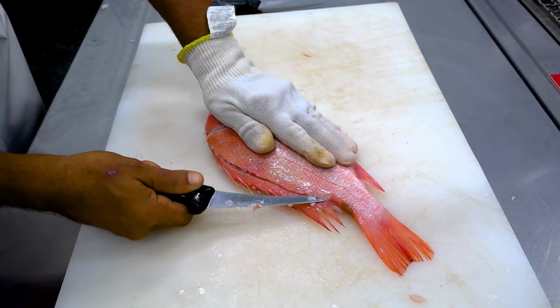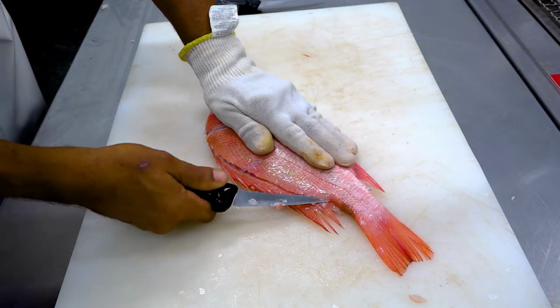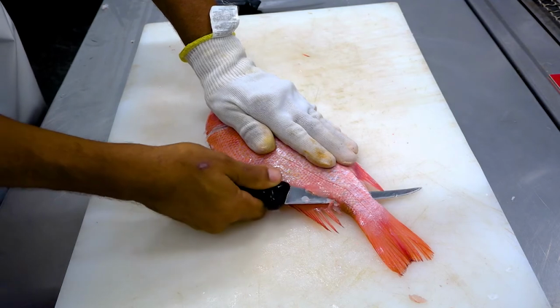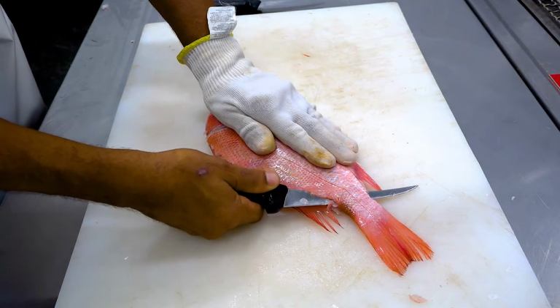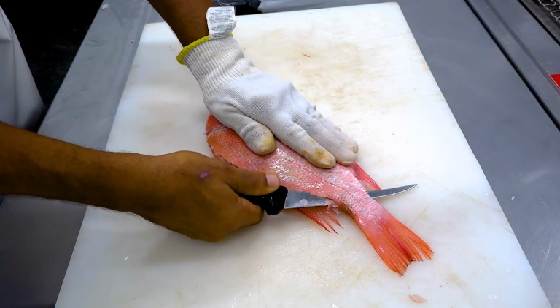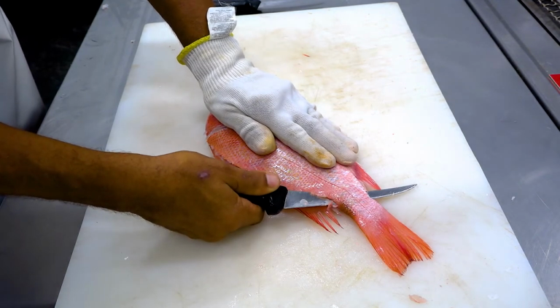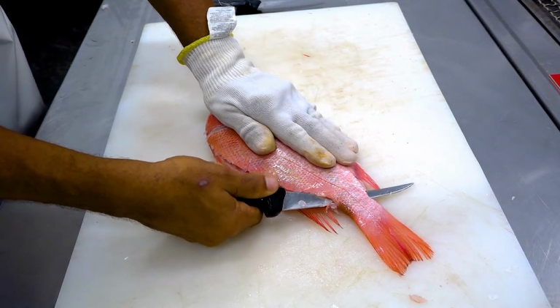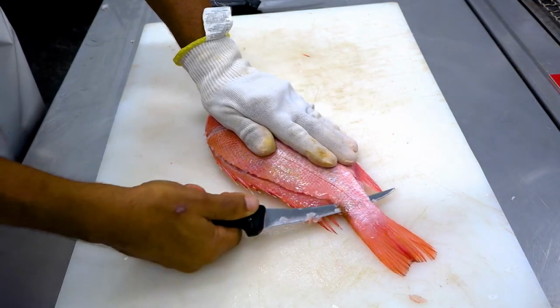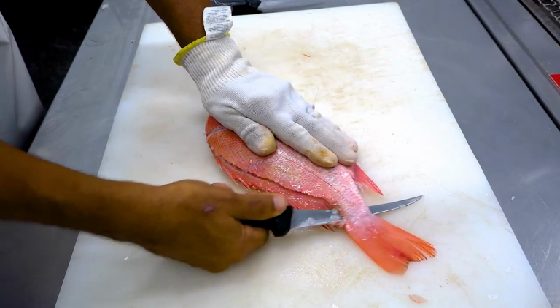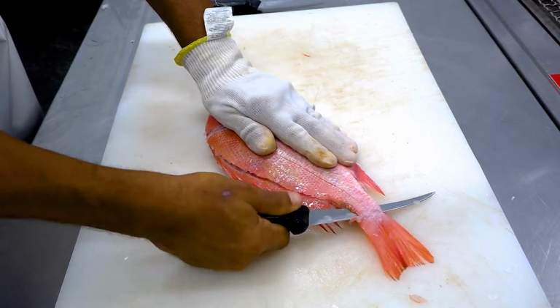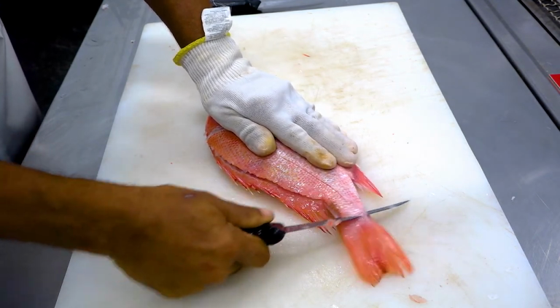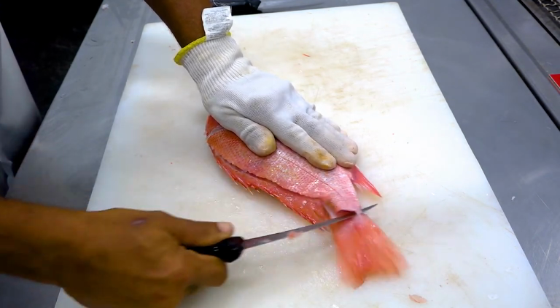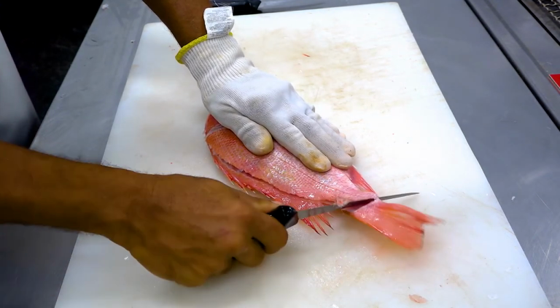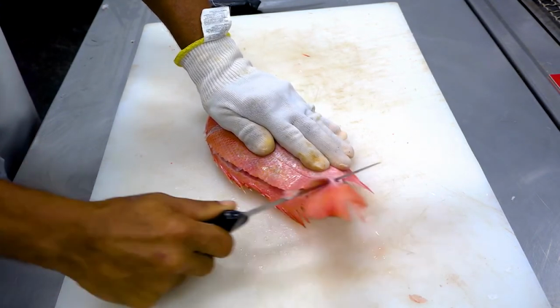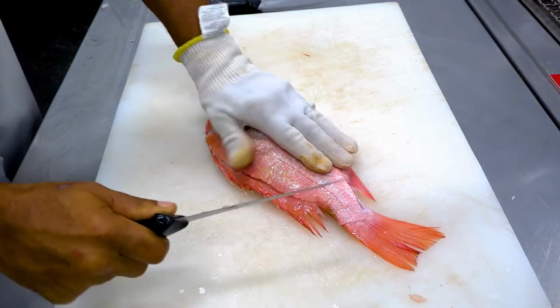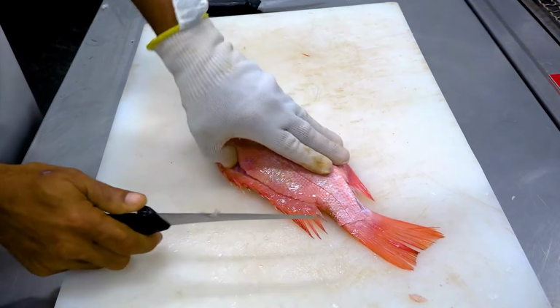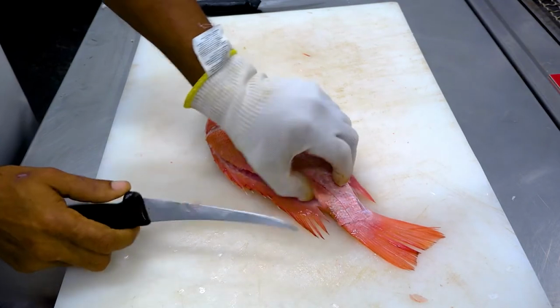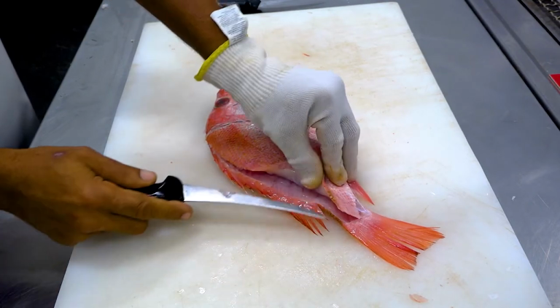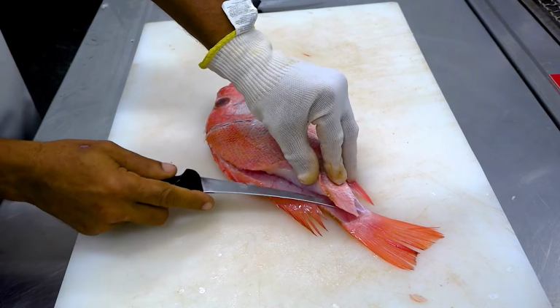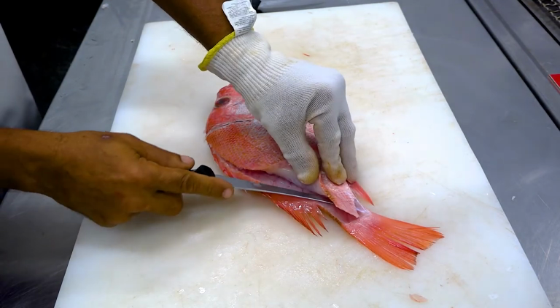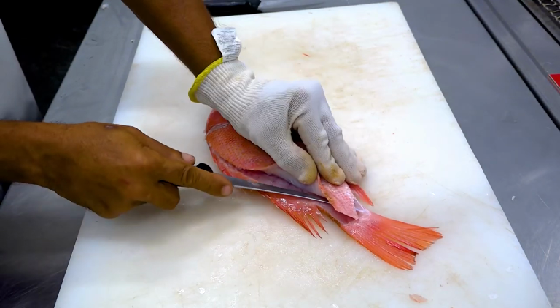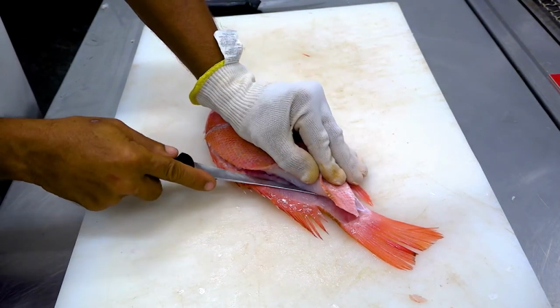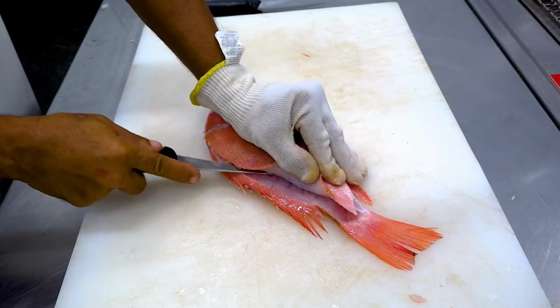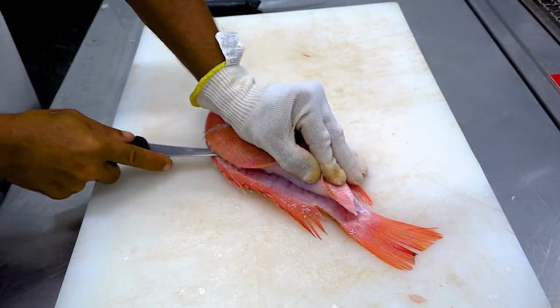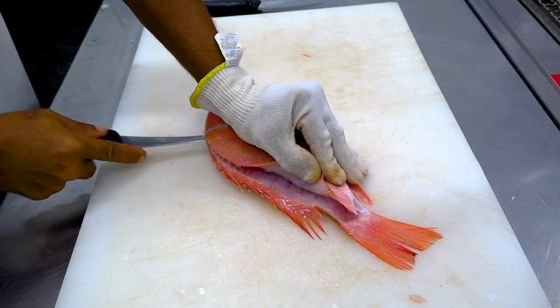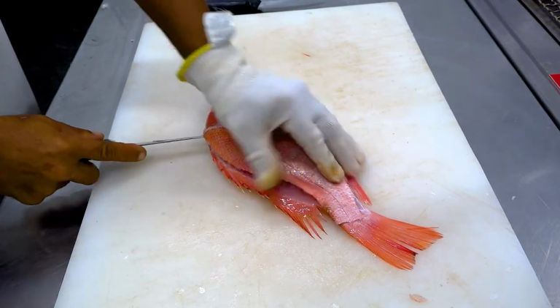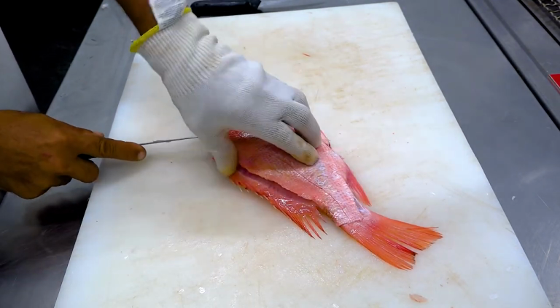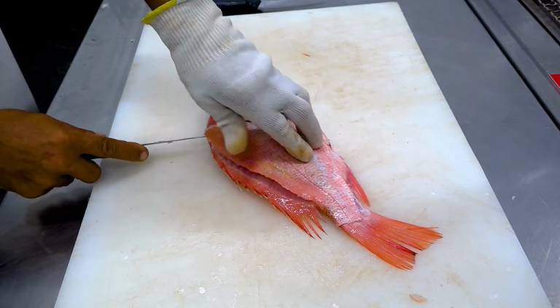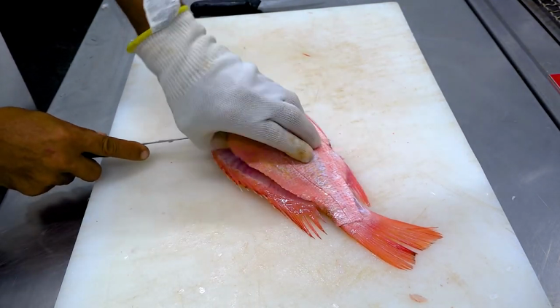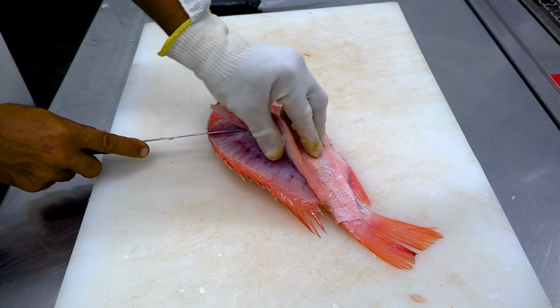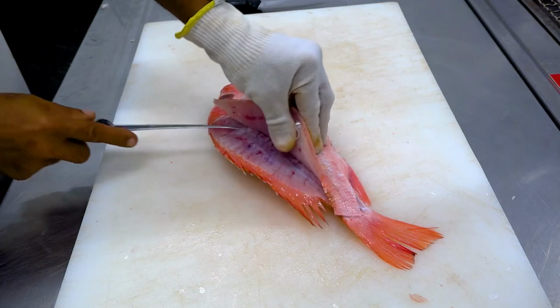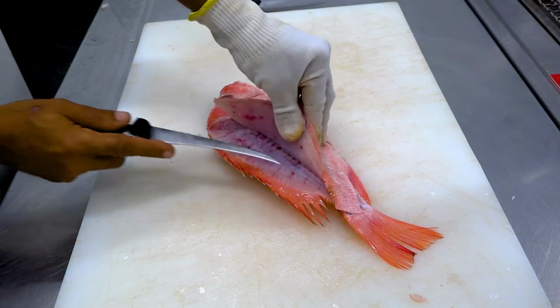Insert the knife all the way through the body and follow the backbone to remove the tail end of the fillet. Lift the fillet near the head and cut through the pin bones and over the rib bones.